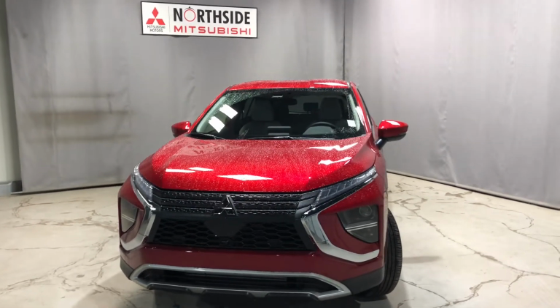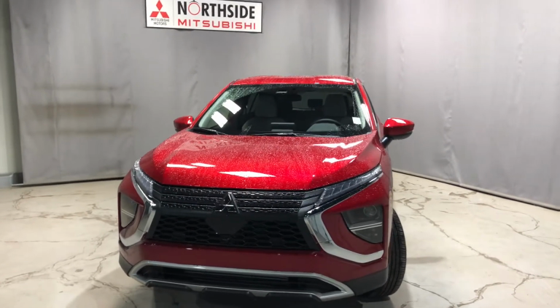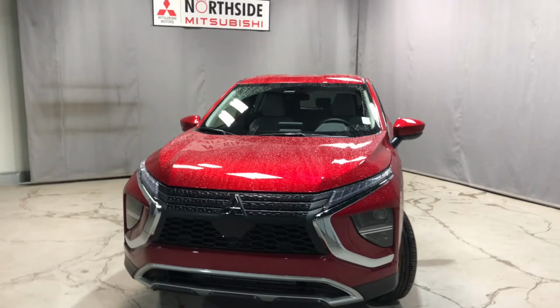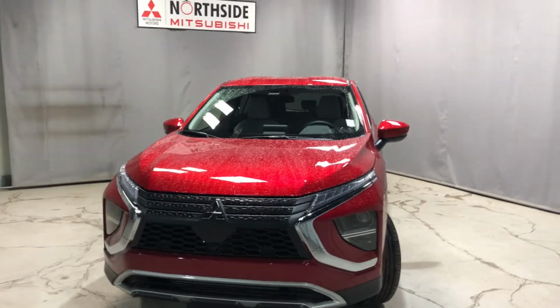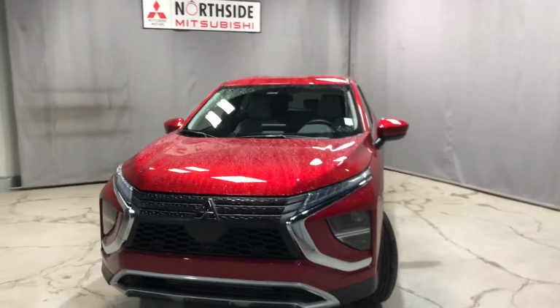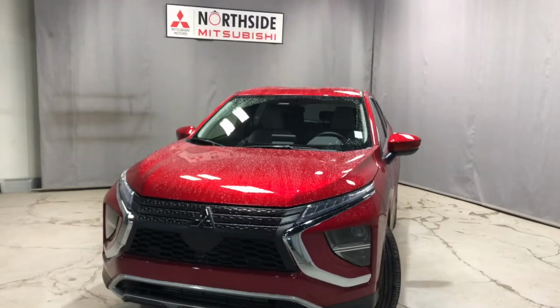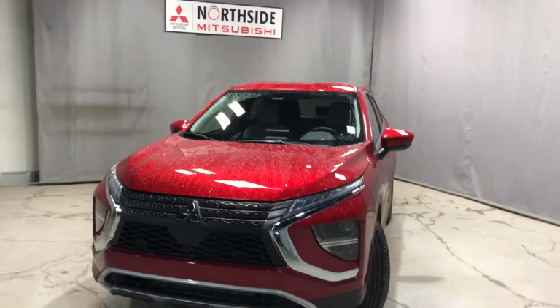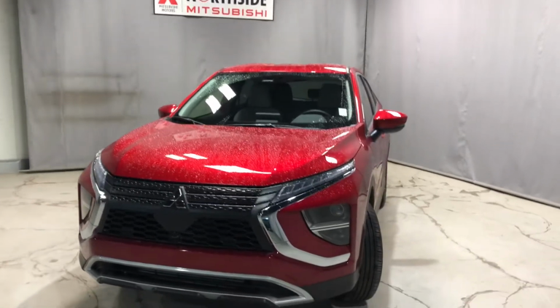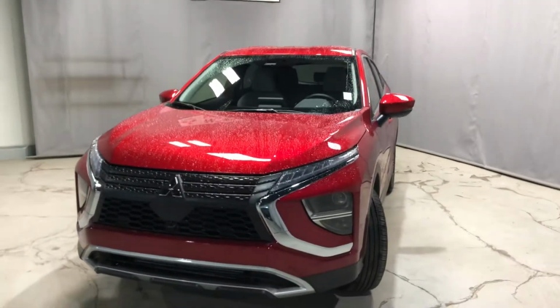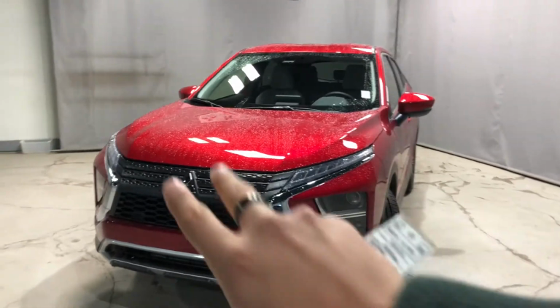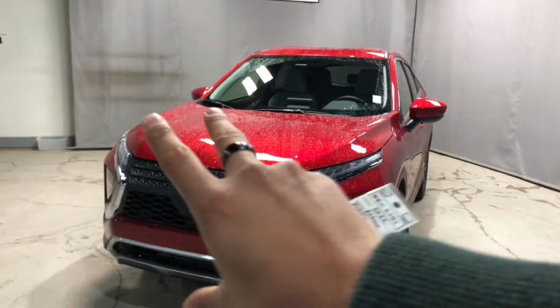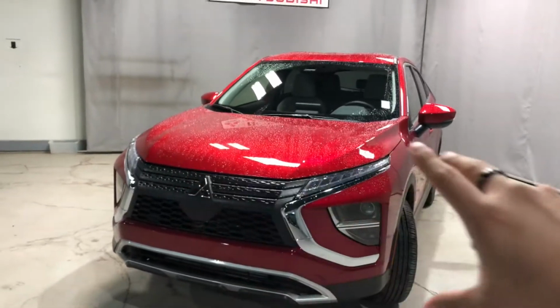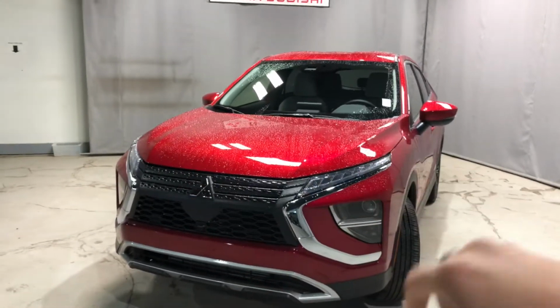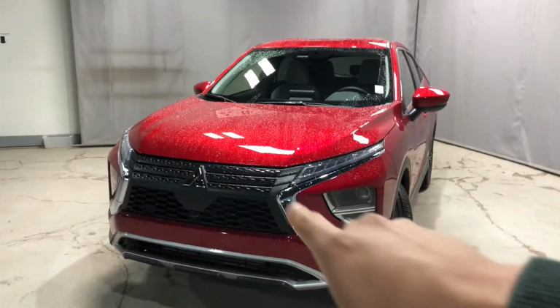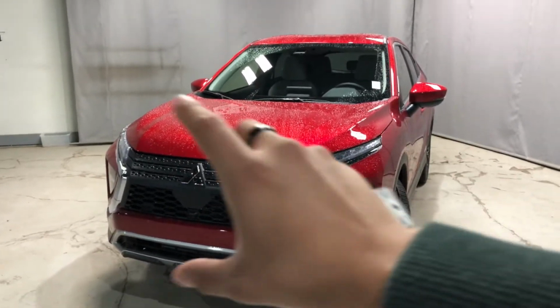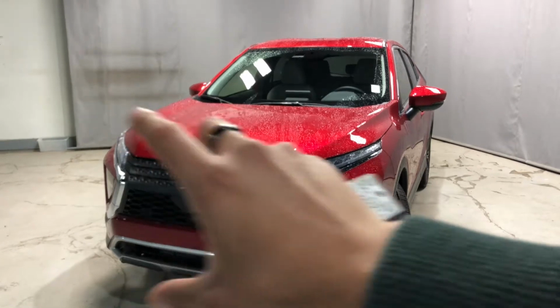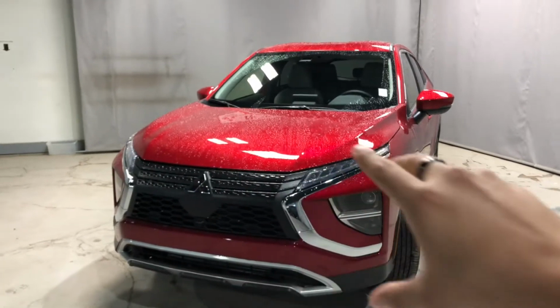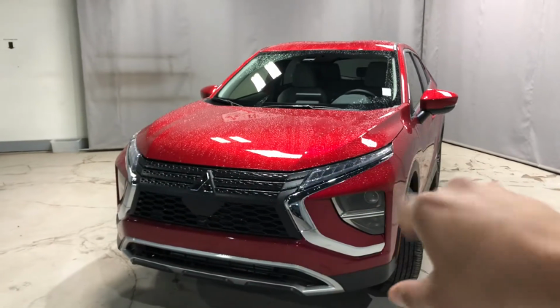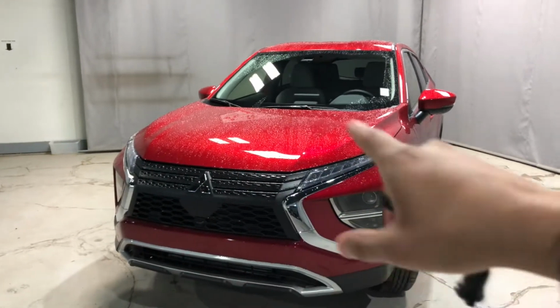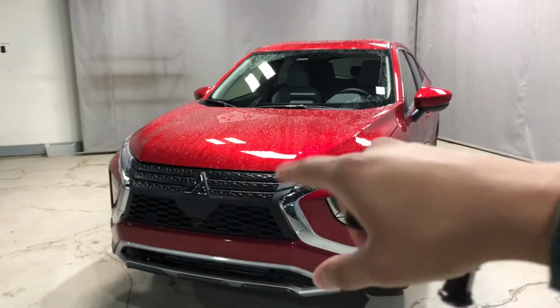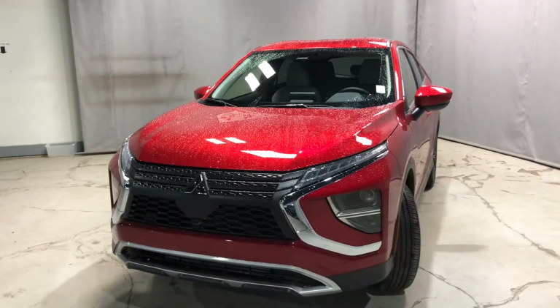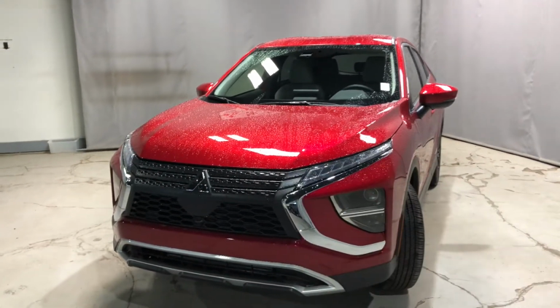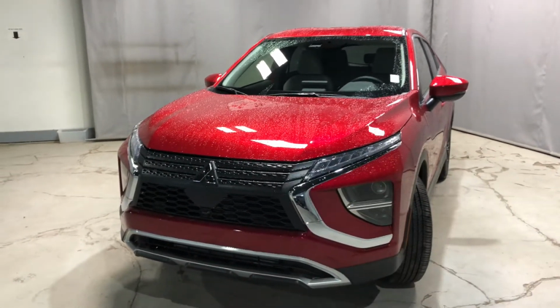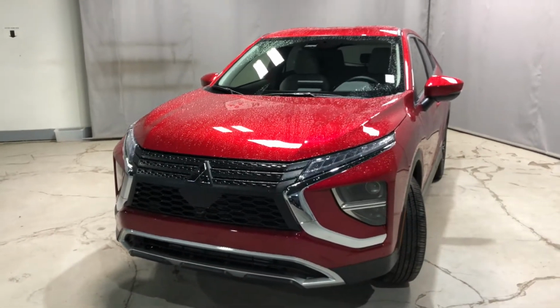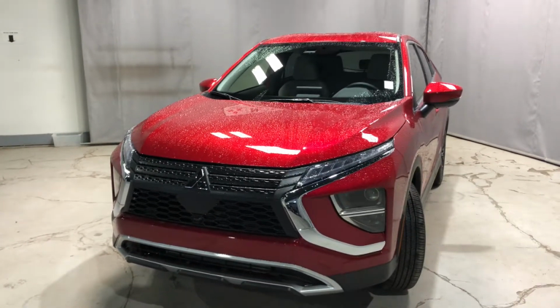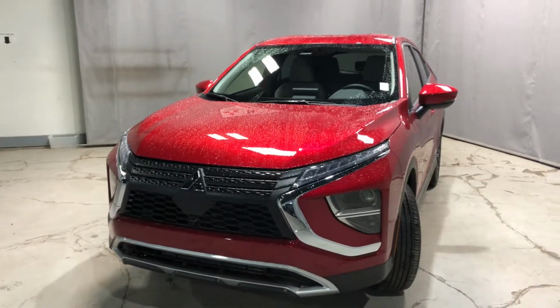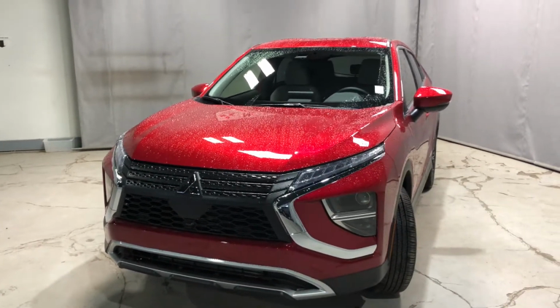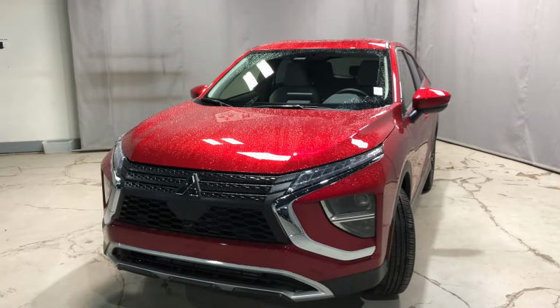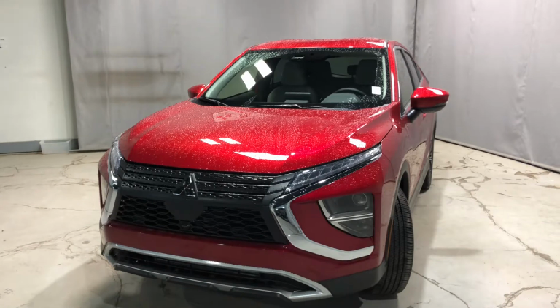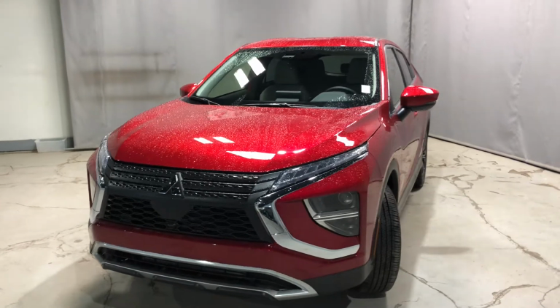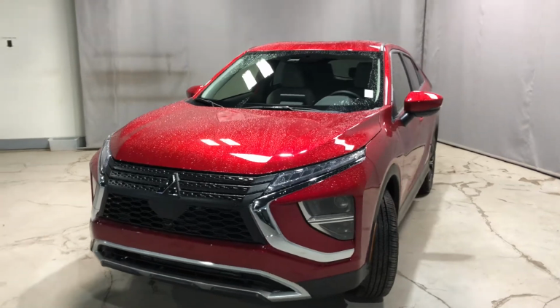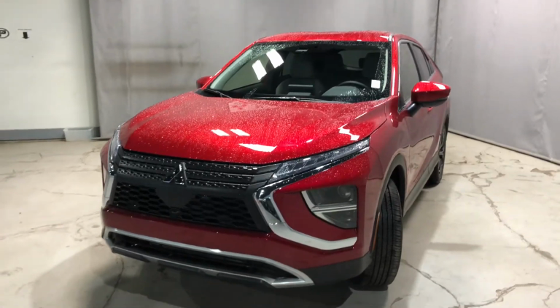This beauty has been redesigned inside and out. It's got a nice front end which Mitsubishi is known as the dynamic shield, giving it that very sportive and sleek modern look to it.